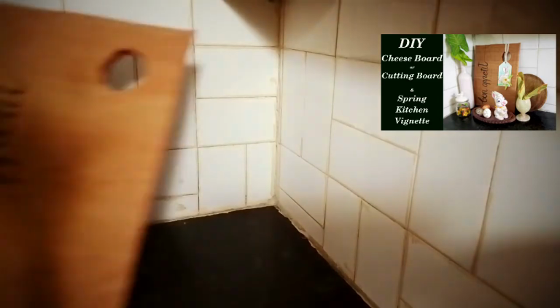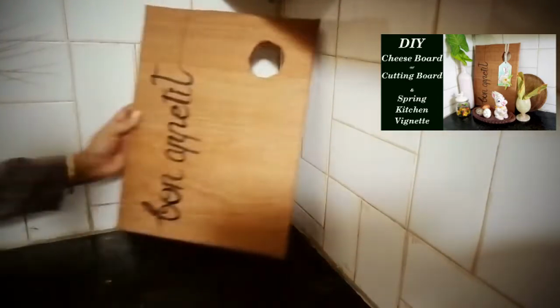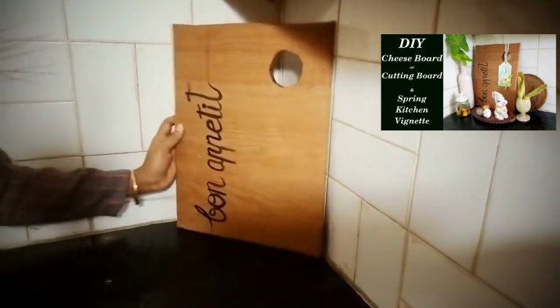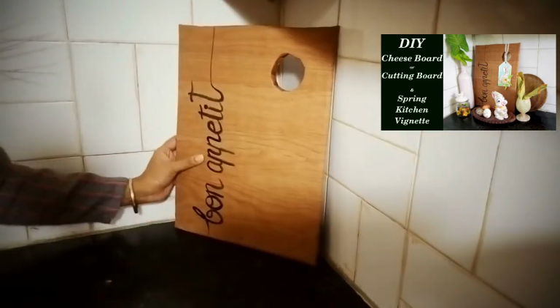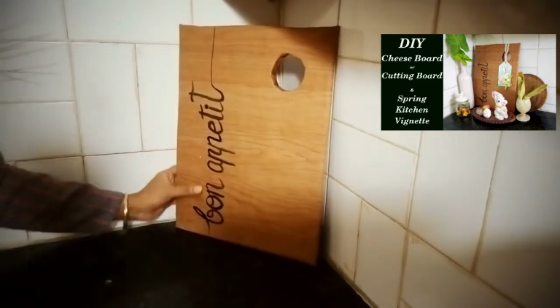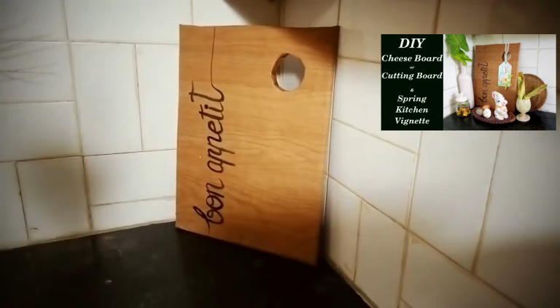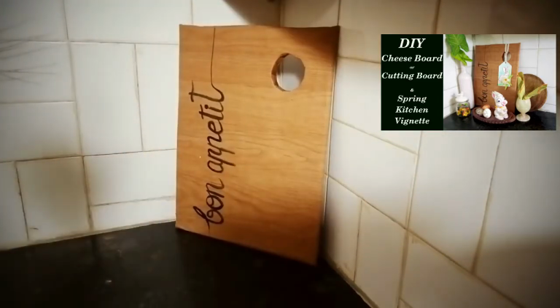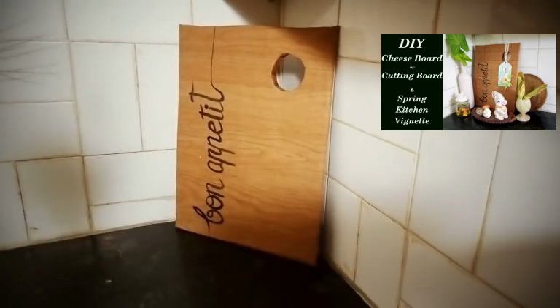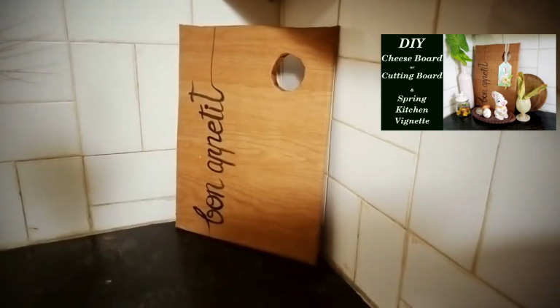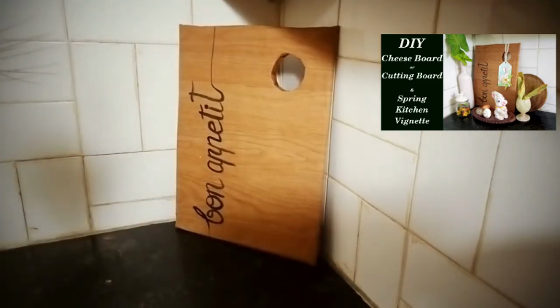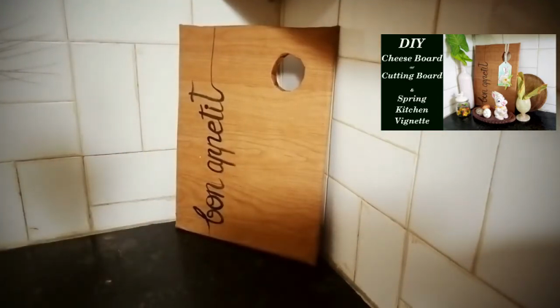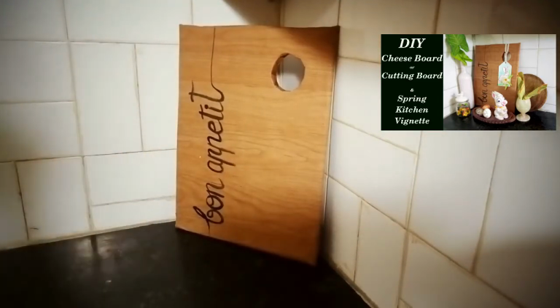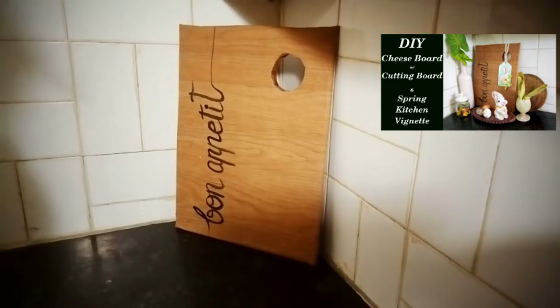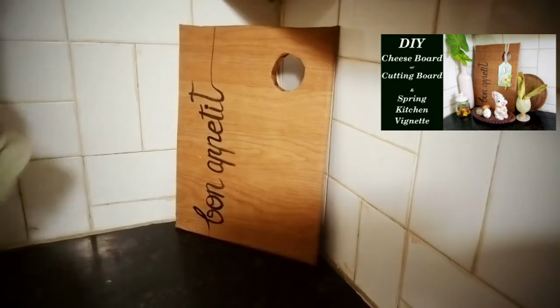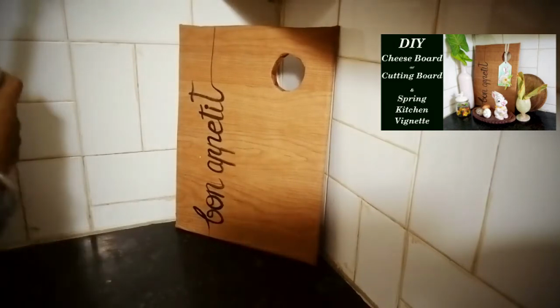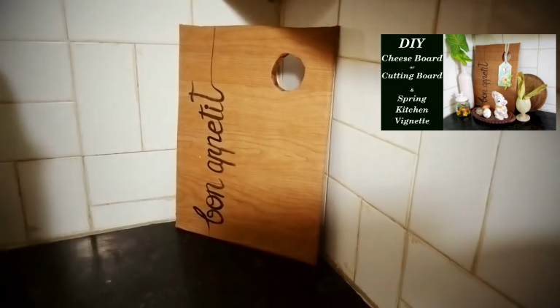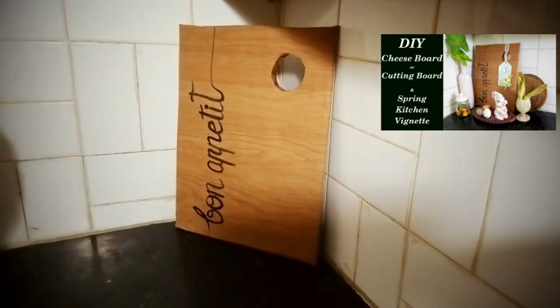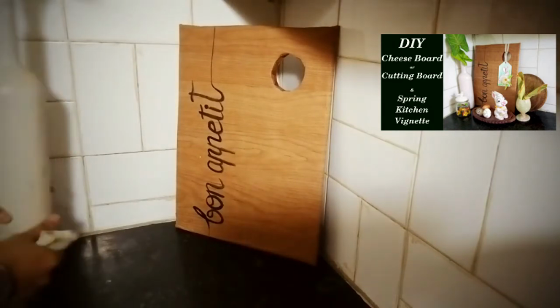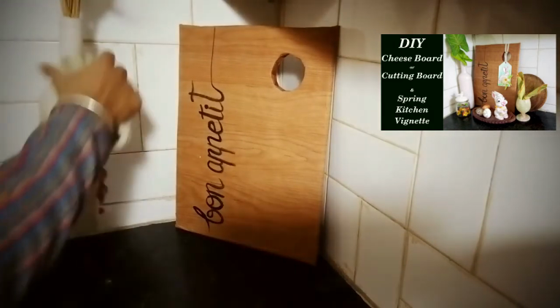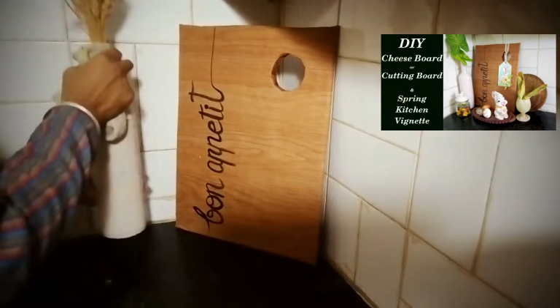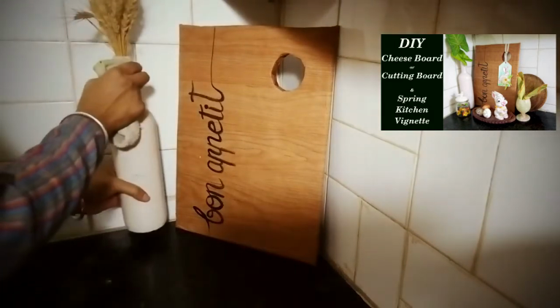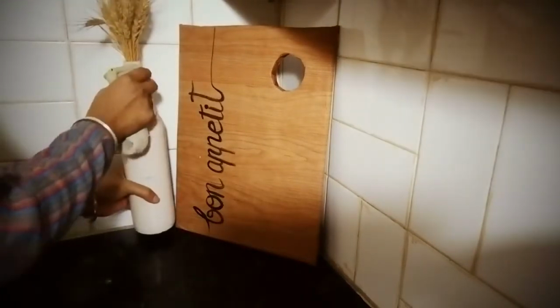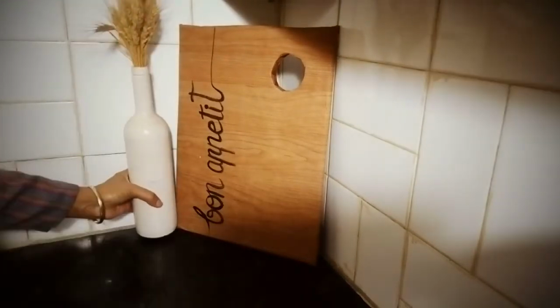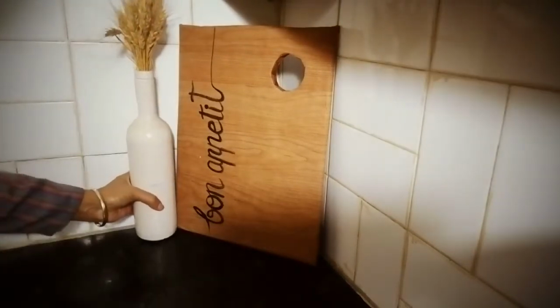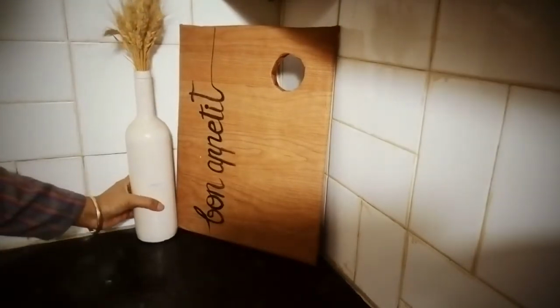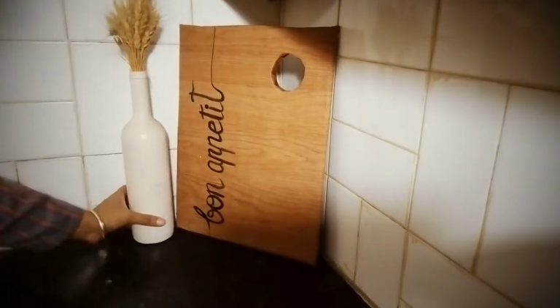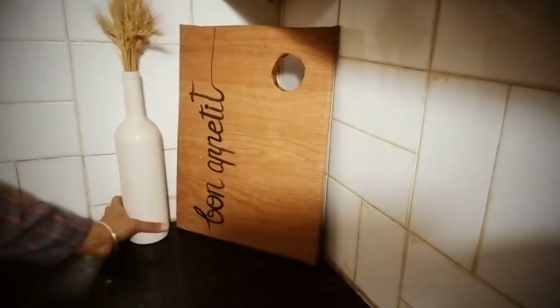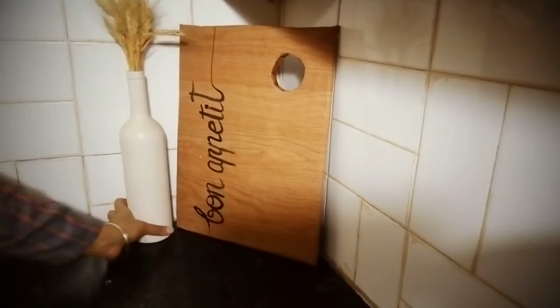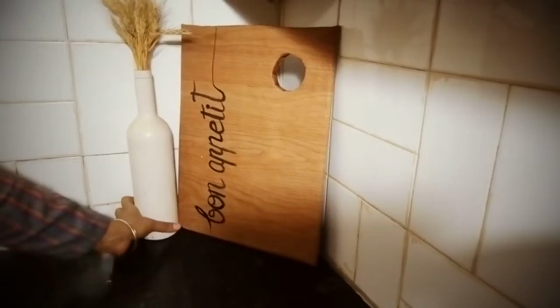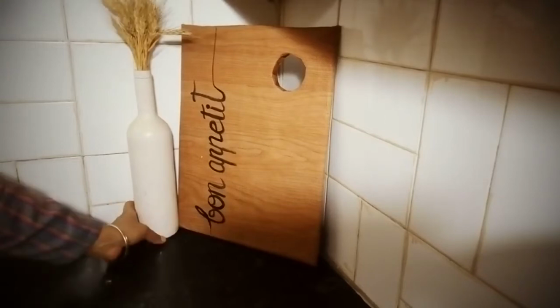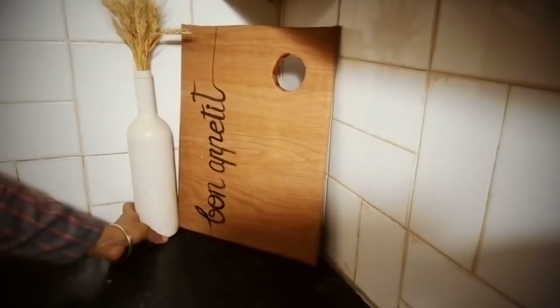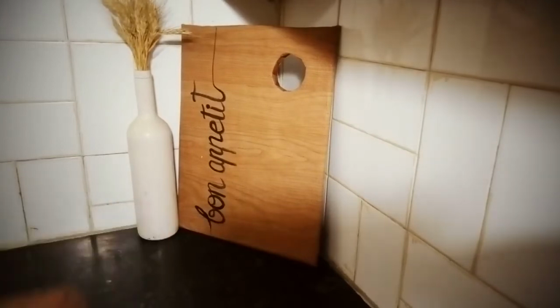I made this in my previous spring kitchen vignette. I made this false cheese board and brought it back. I just removed the previous tag which was a lemon.